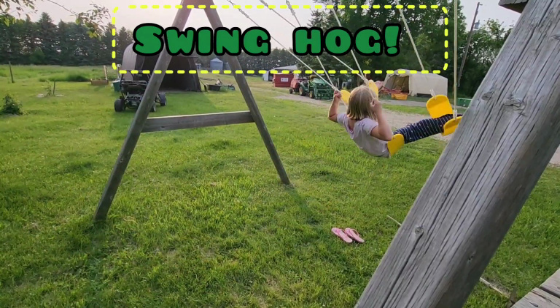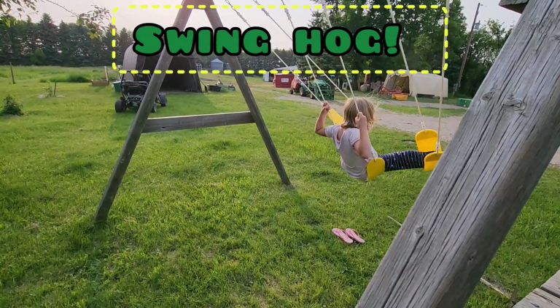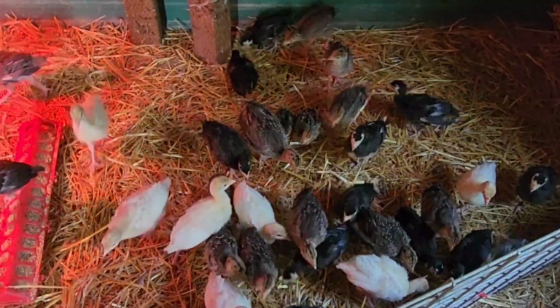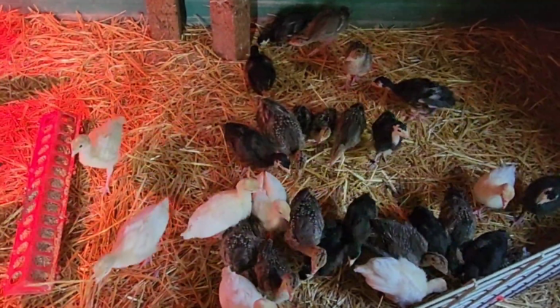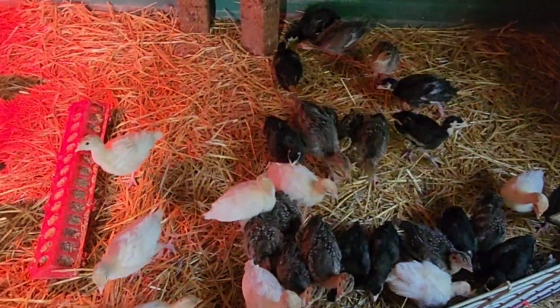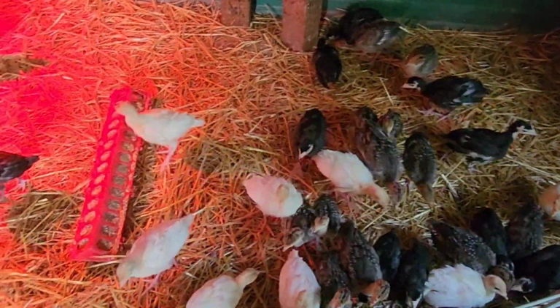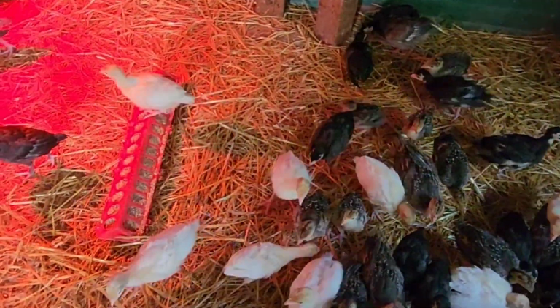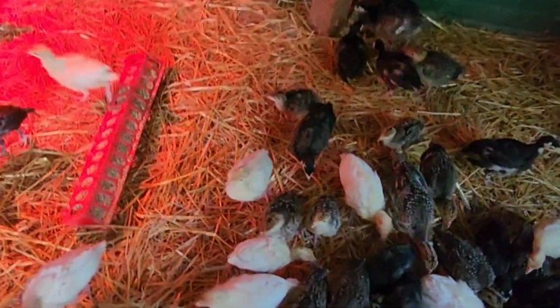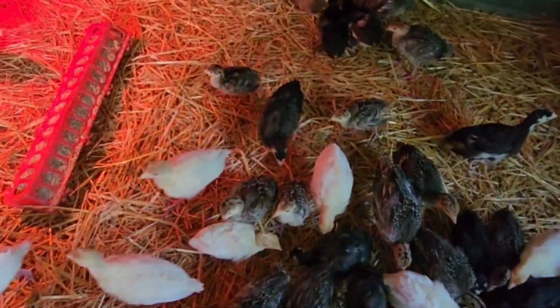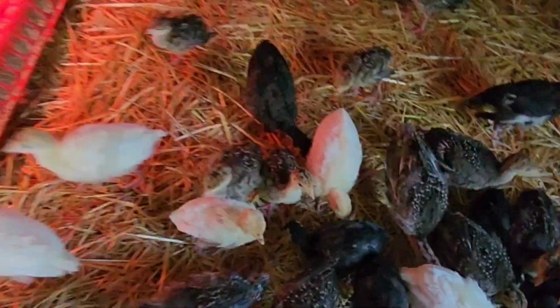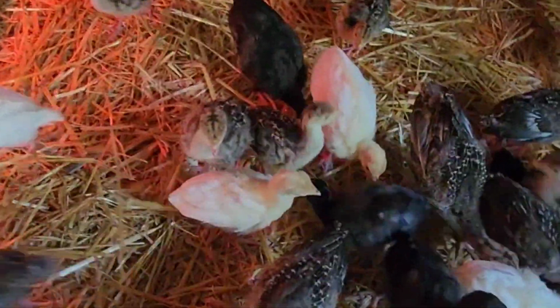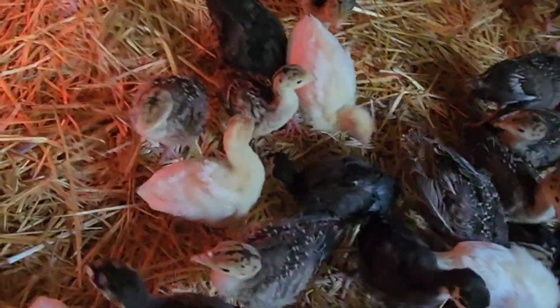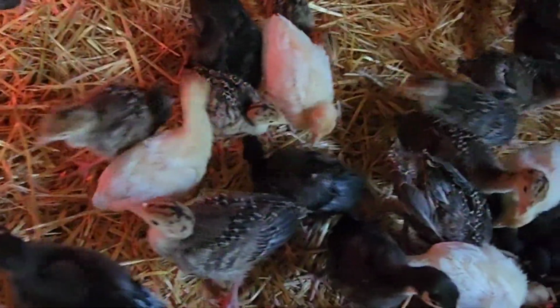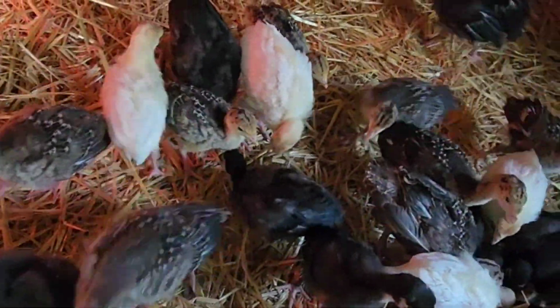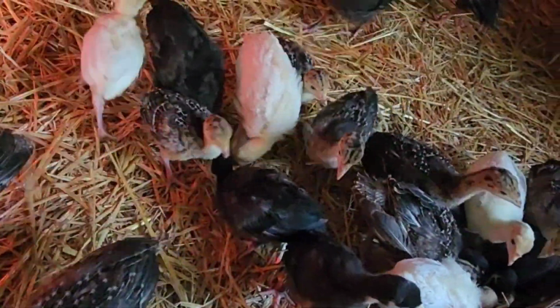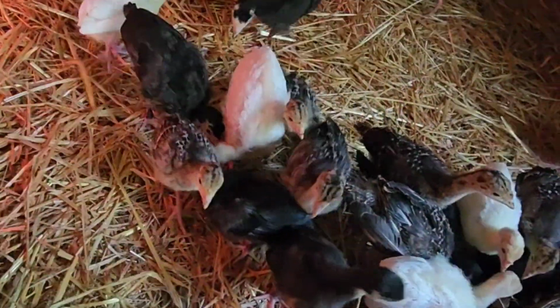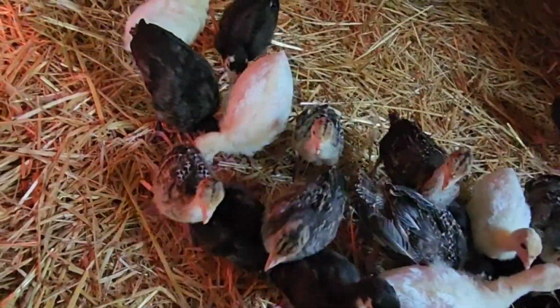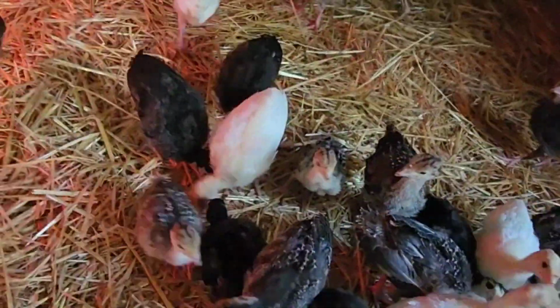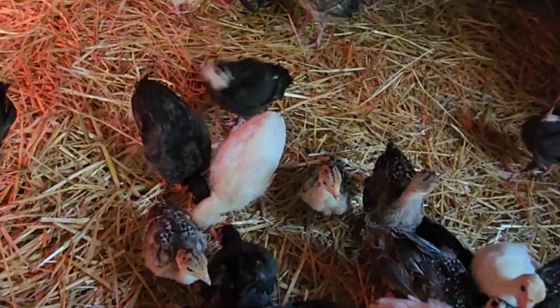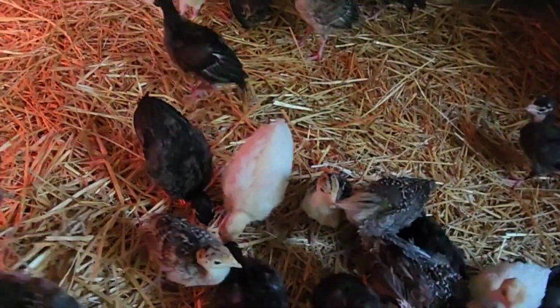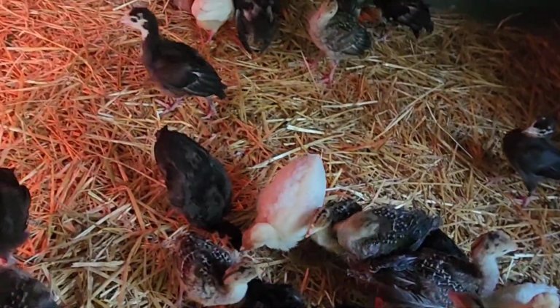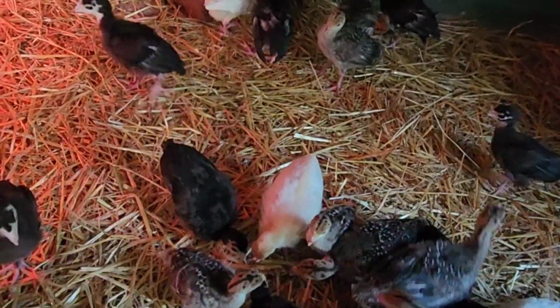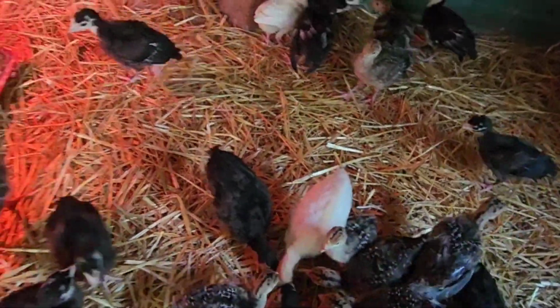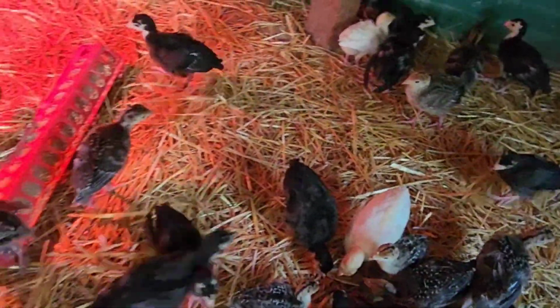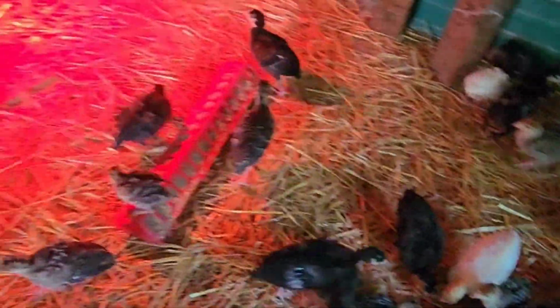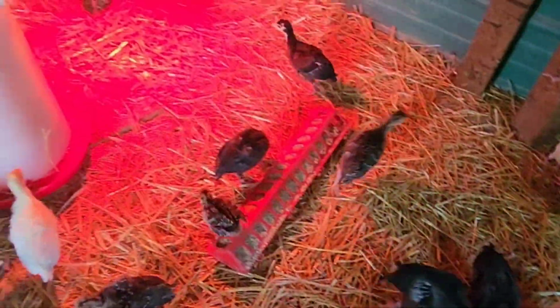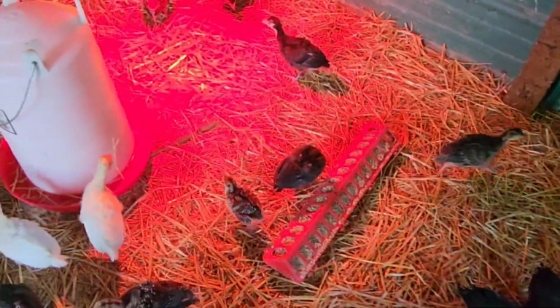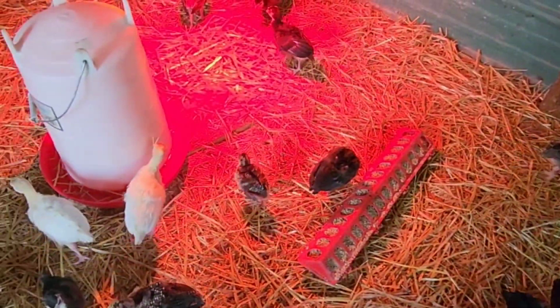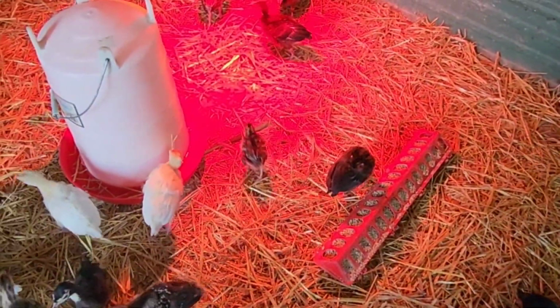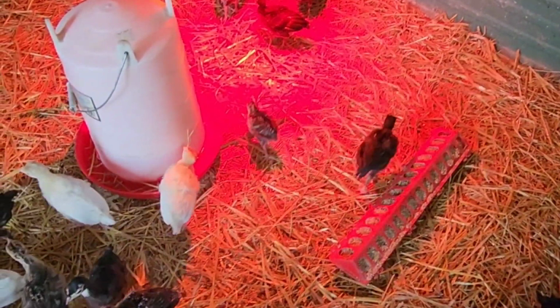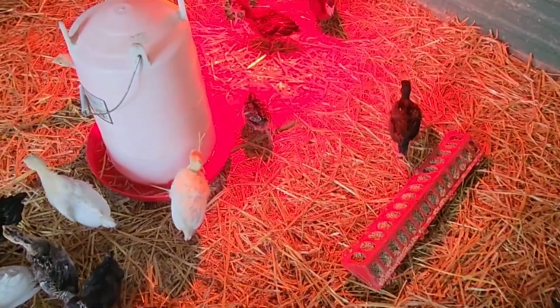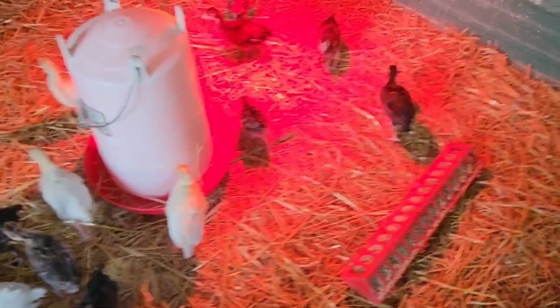We put down some fresh straw for everybody and they seem happier. Everybody's fighting over a red piece of tape. That's another thing about turkeys — the feeders and stuff are red because they'll peck anything red.